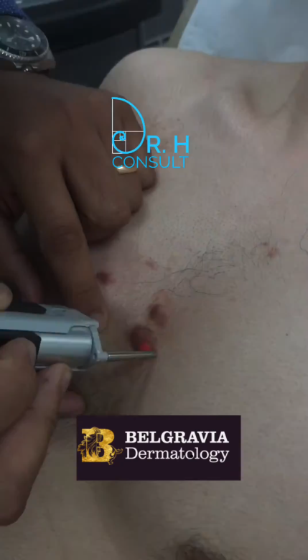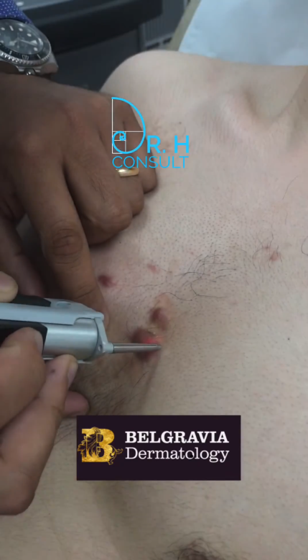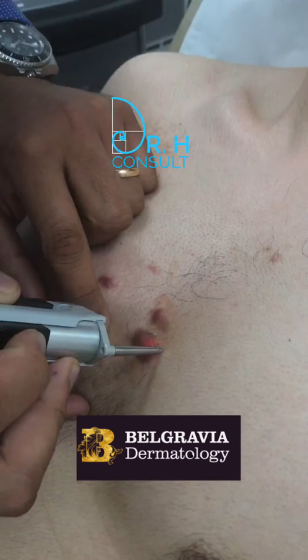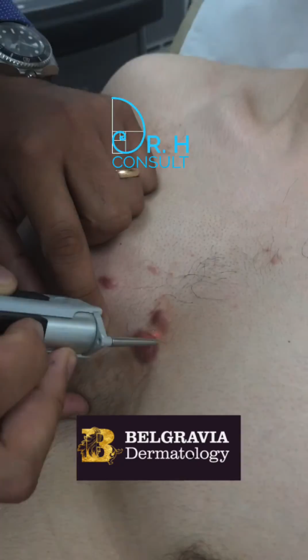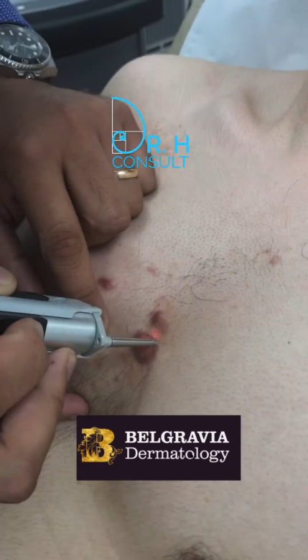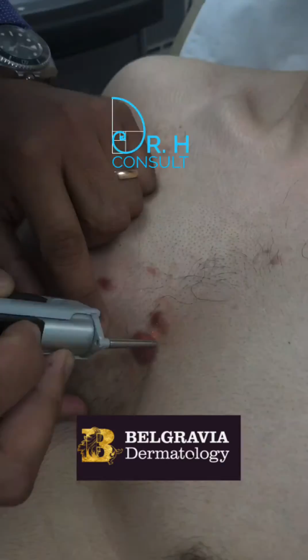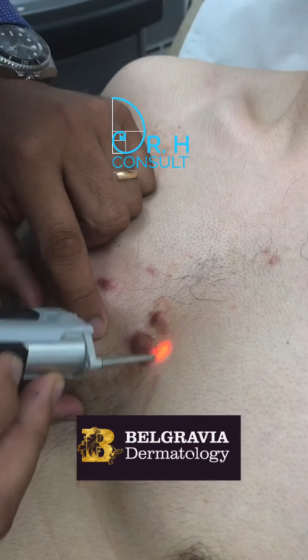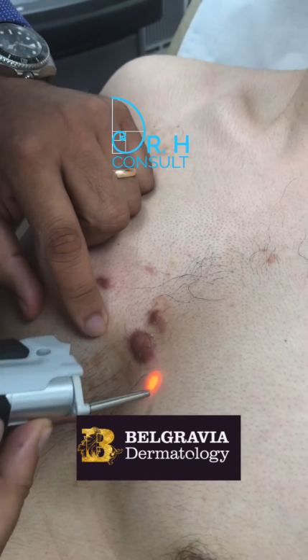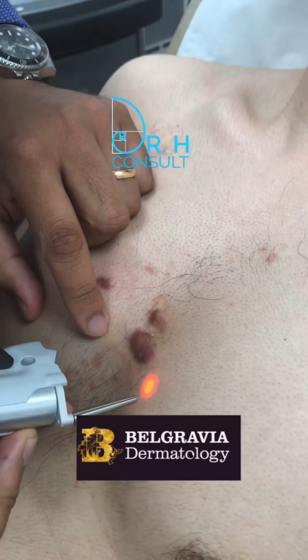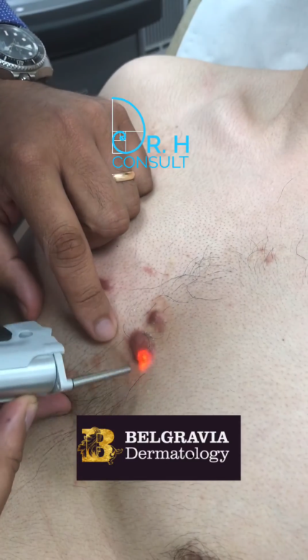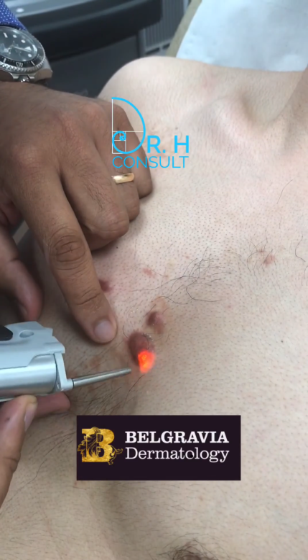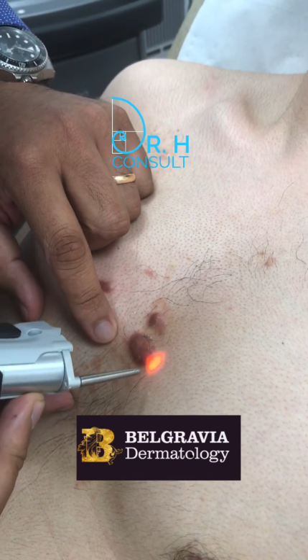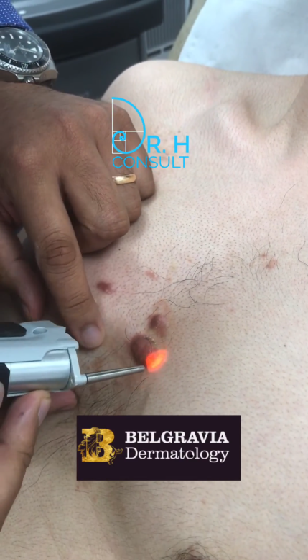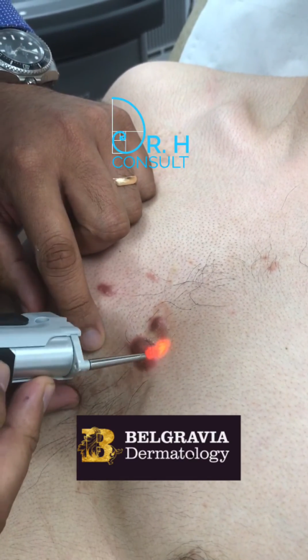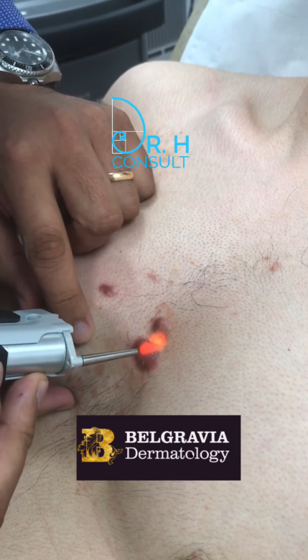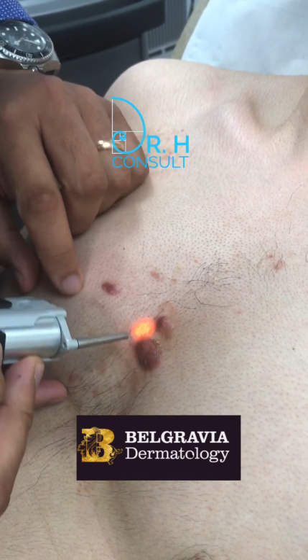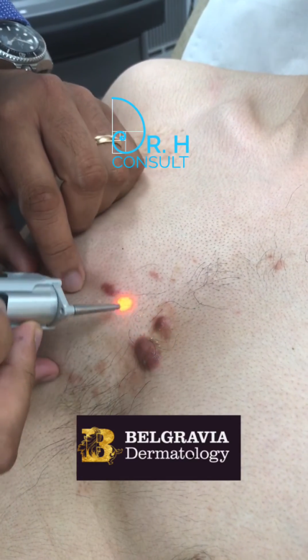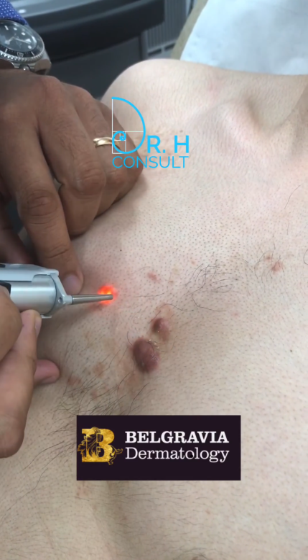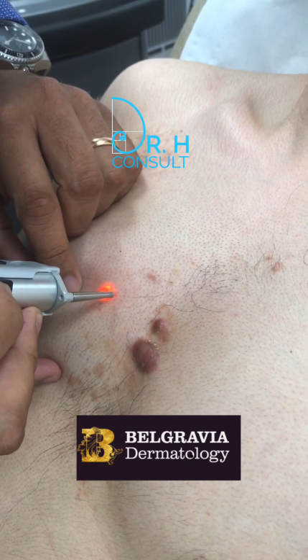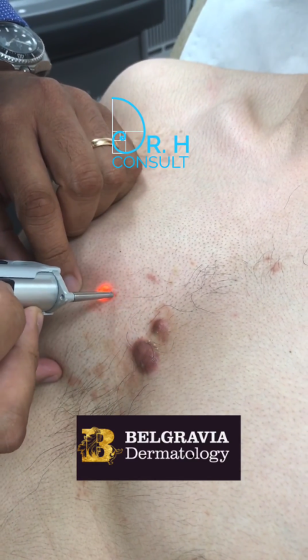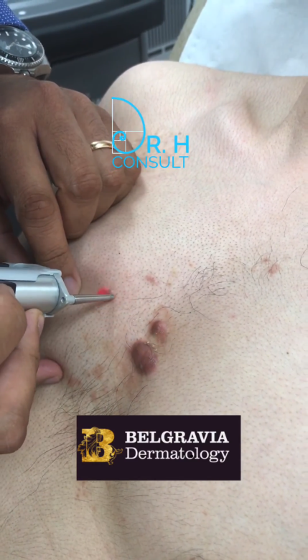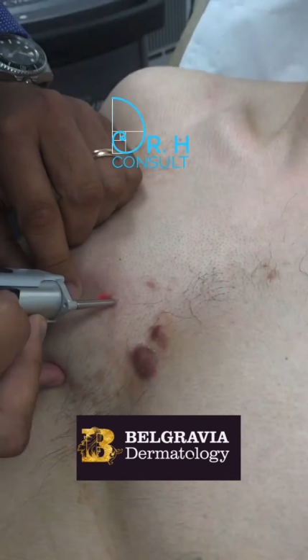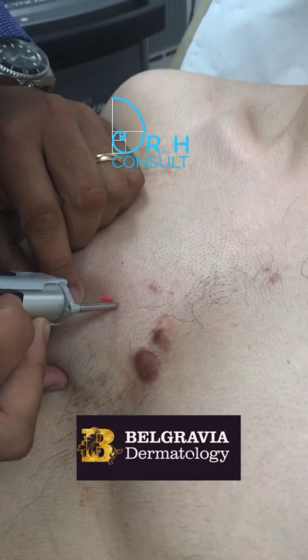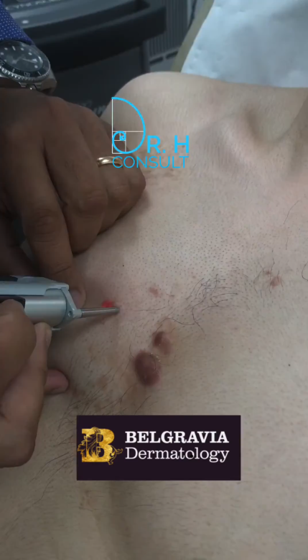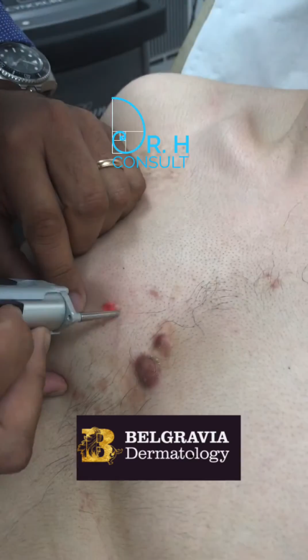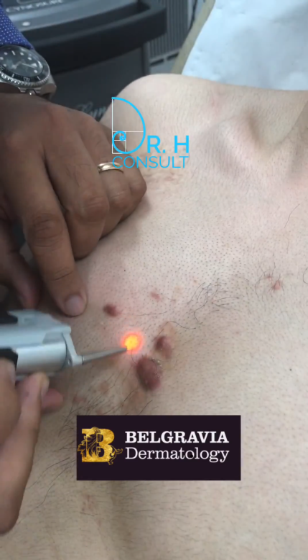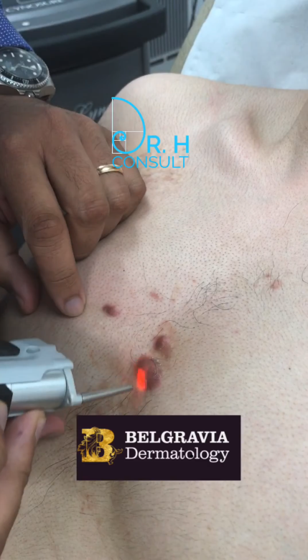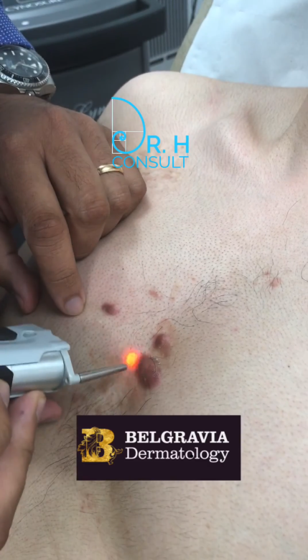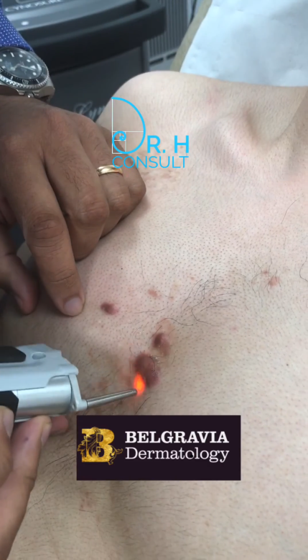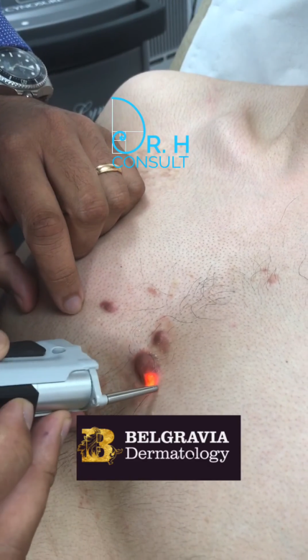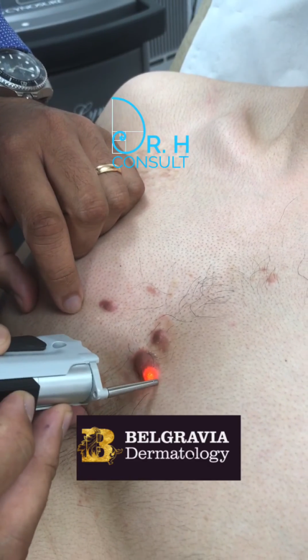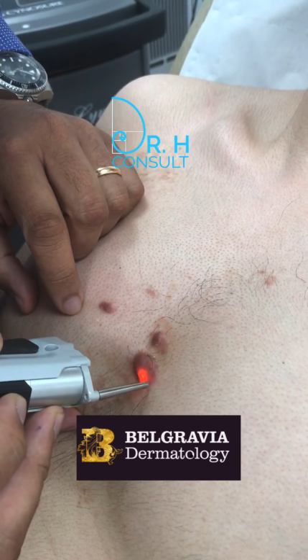We're using a very short pulse width here, and that helps with the creation of edema within the scar itself.